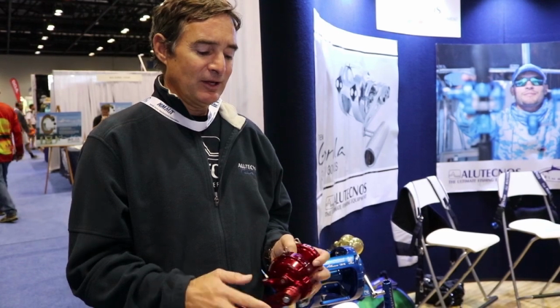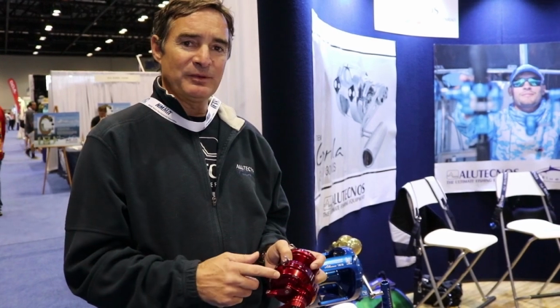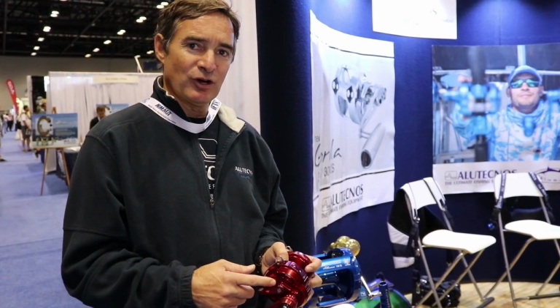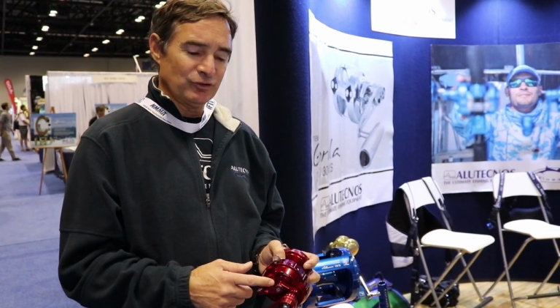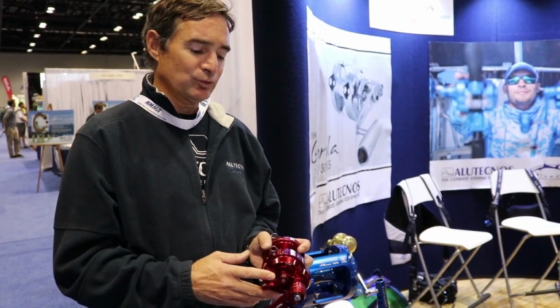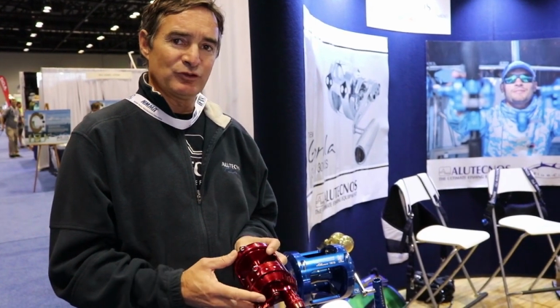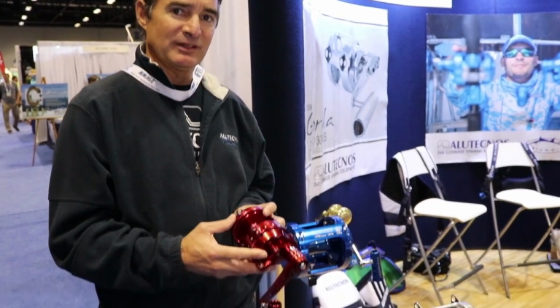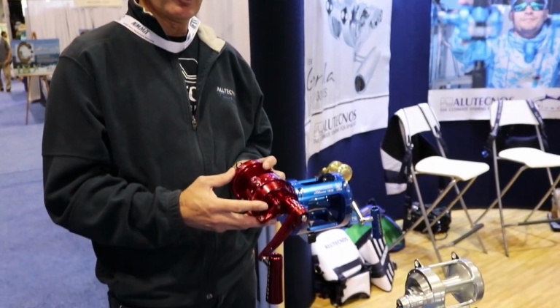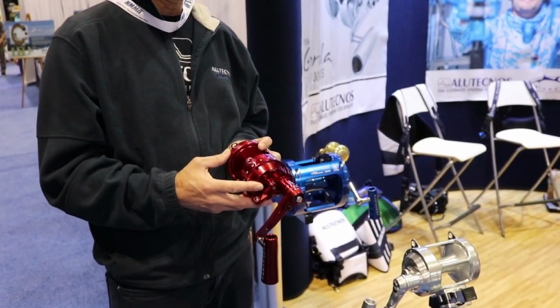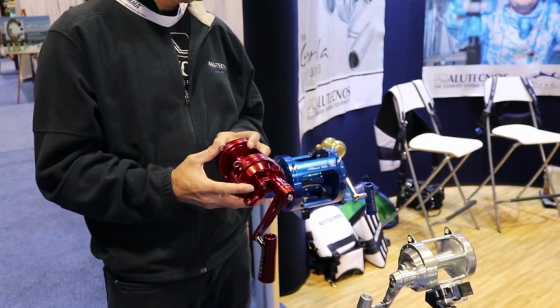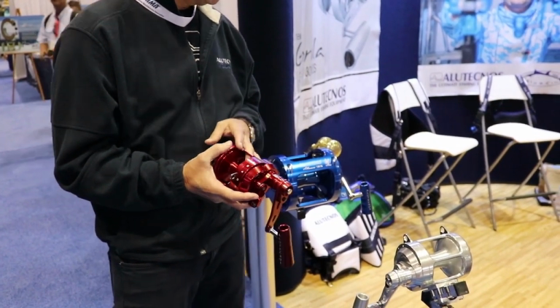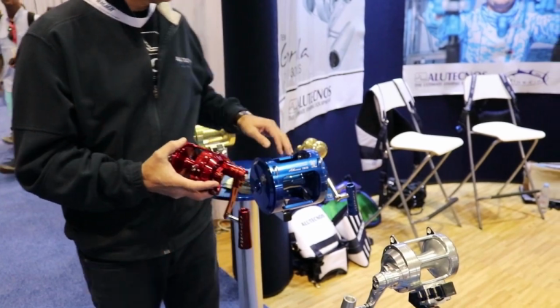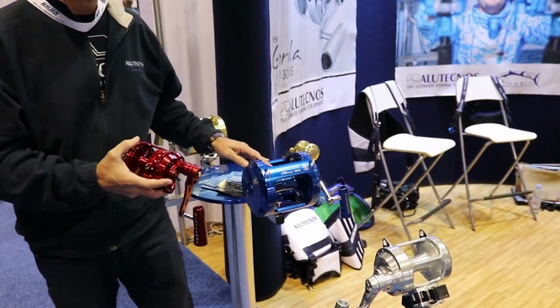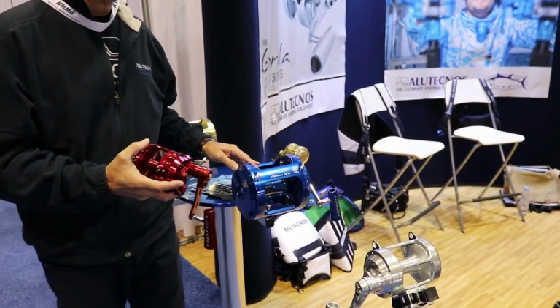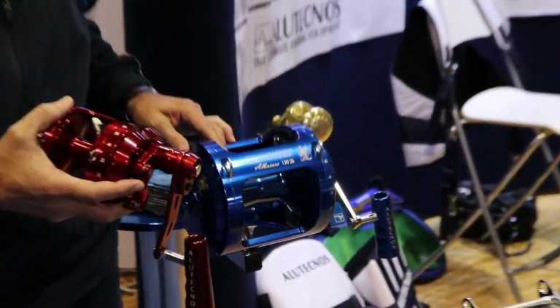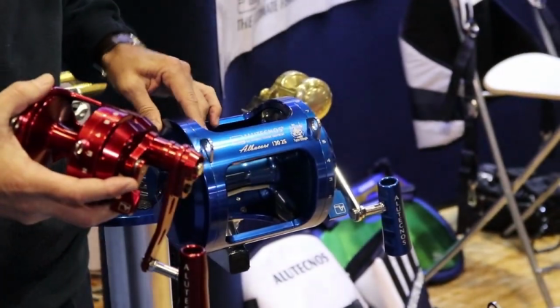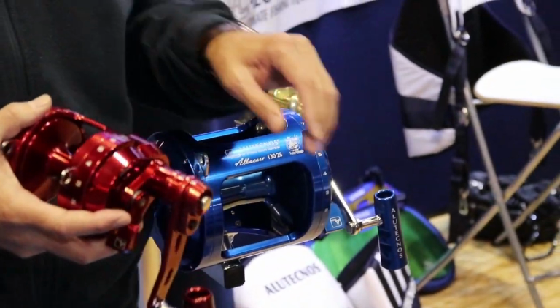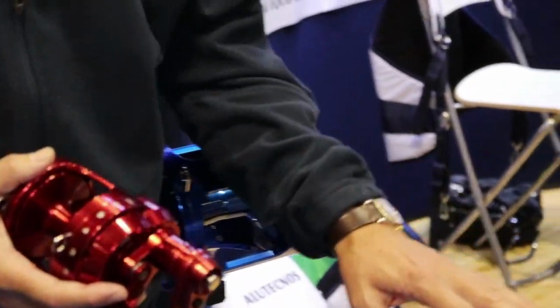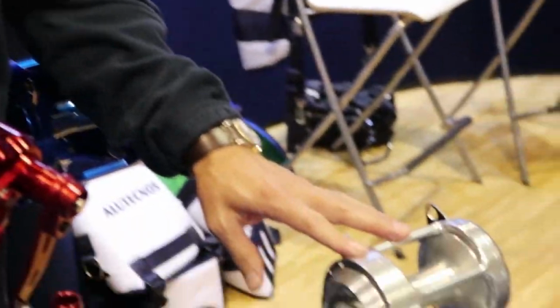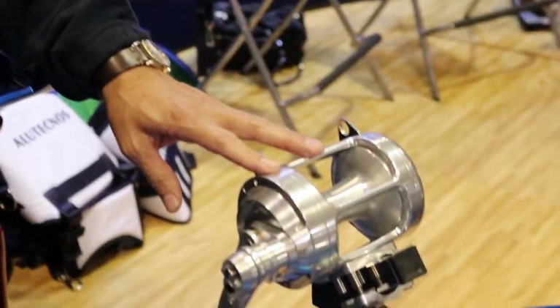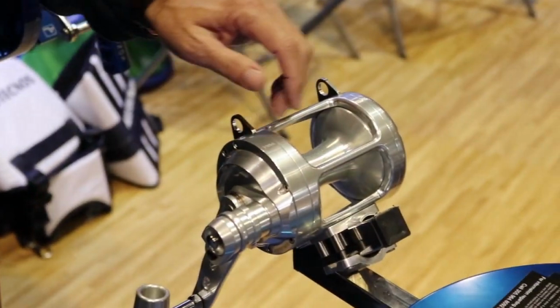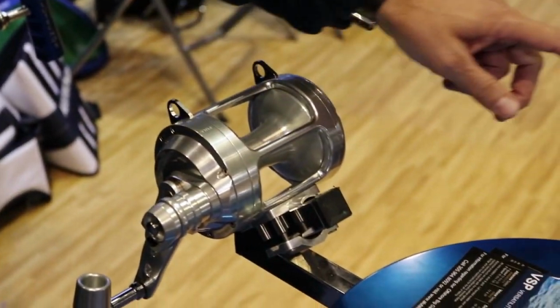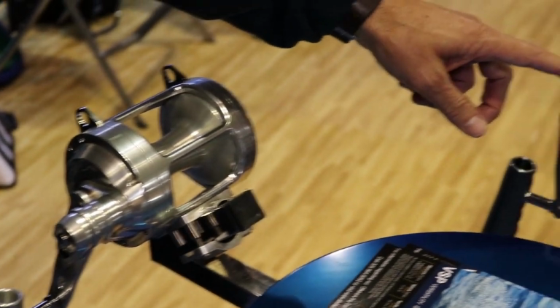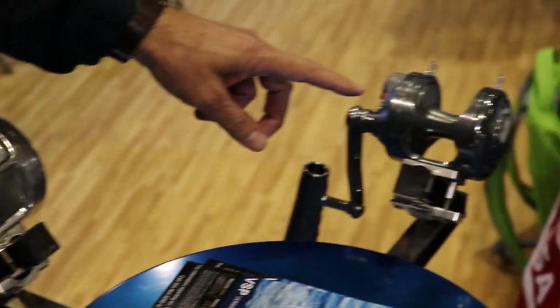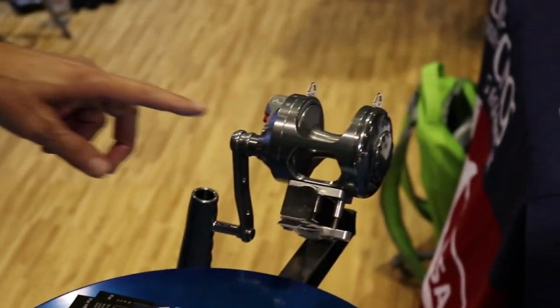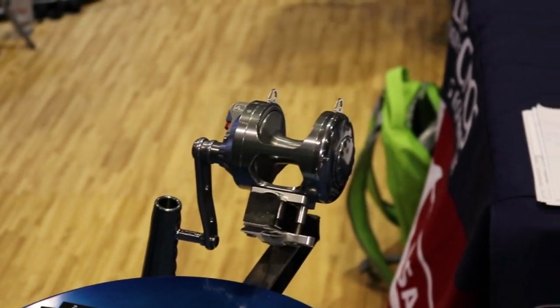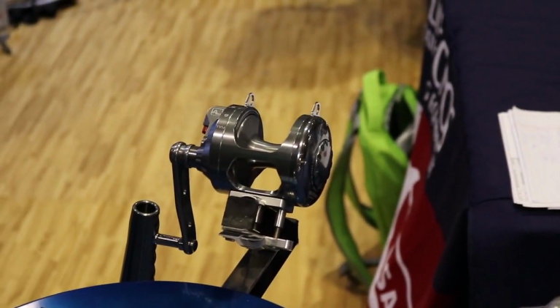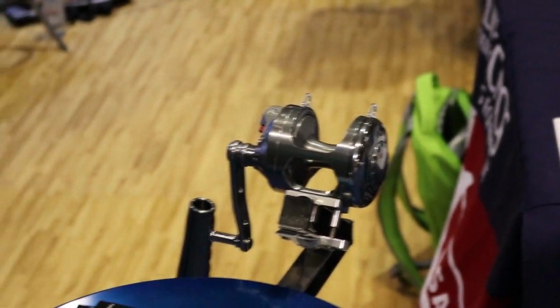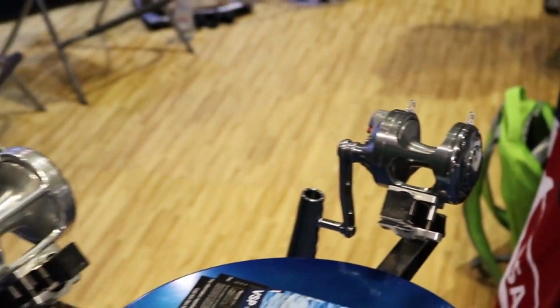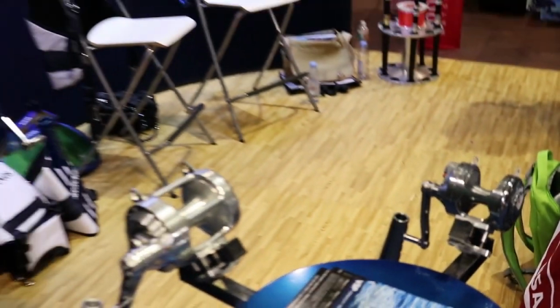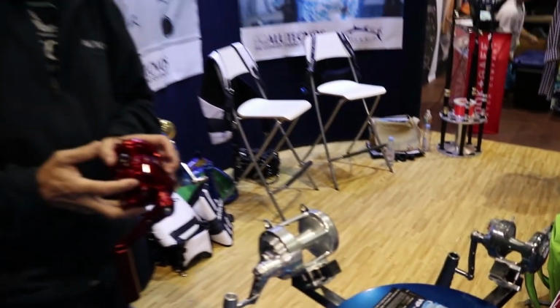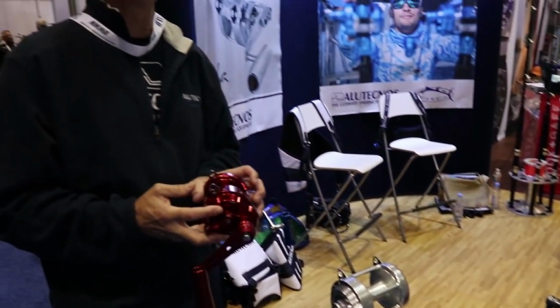They come in different colors. This one happens to be an example of a red color. Then you also have them in blue, silver, gunmetal, green, and black.